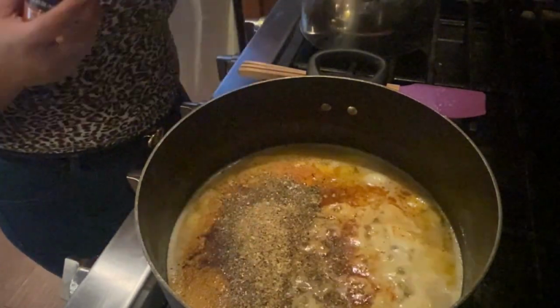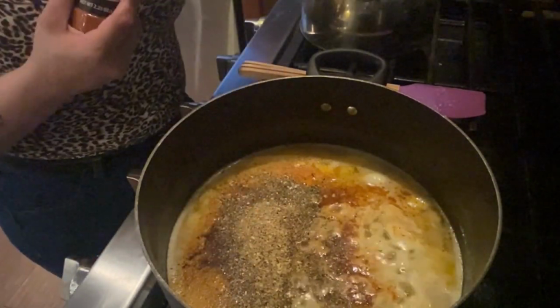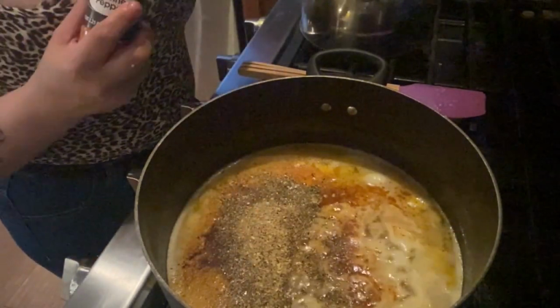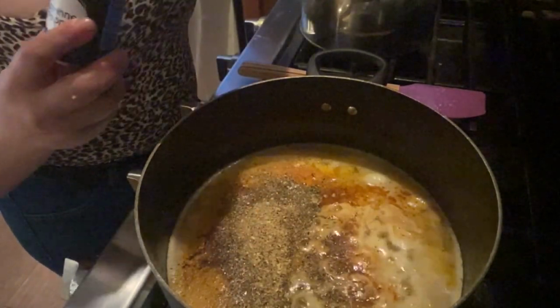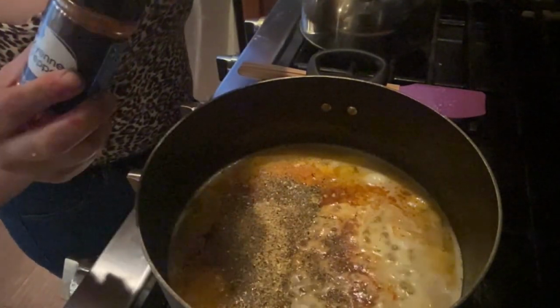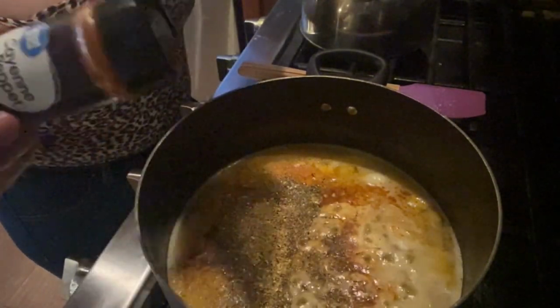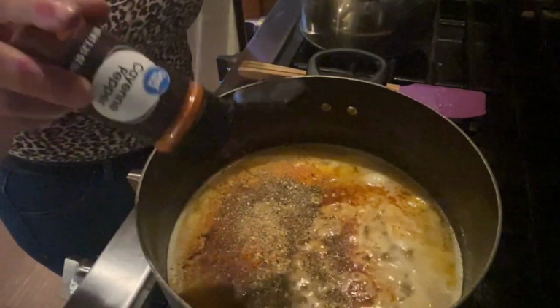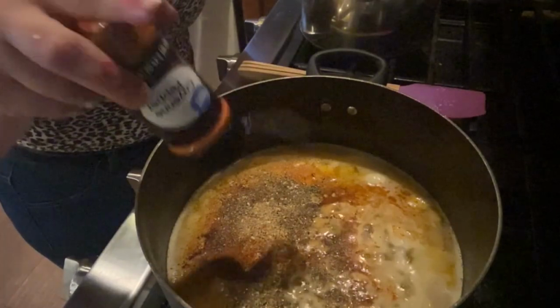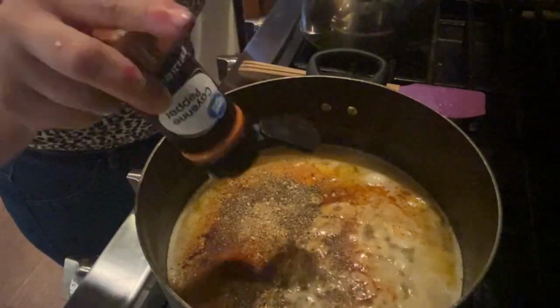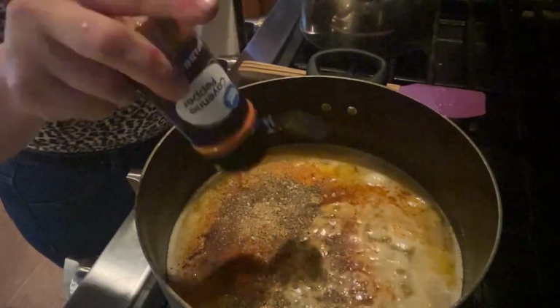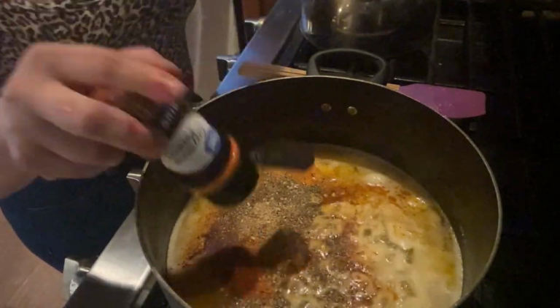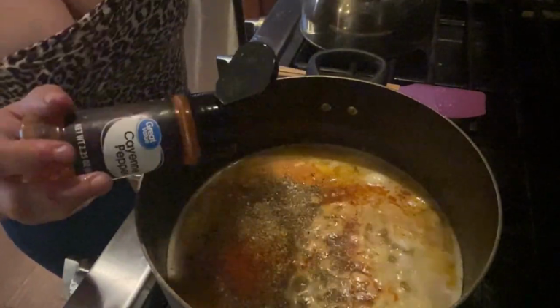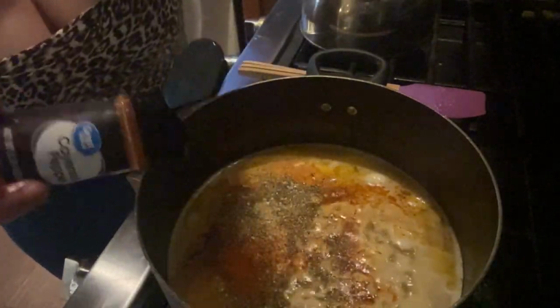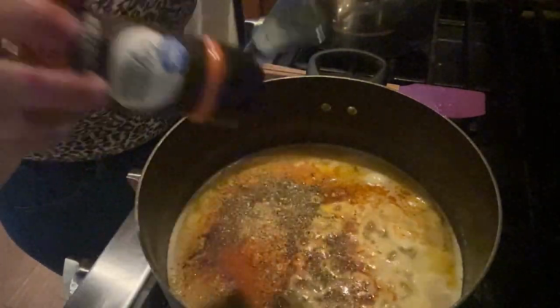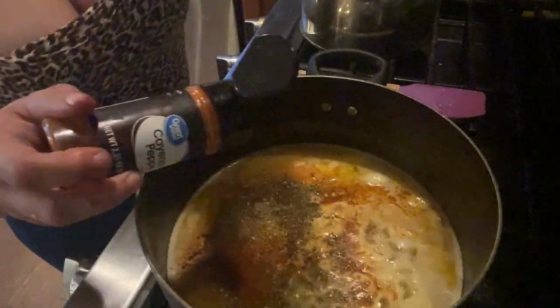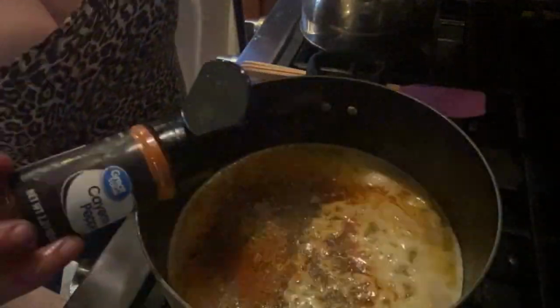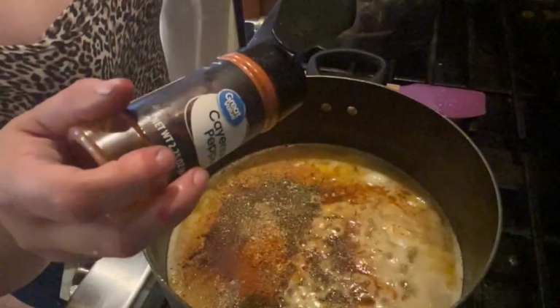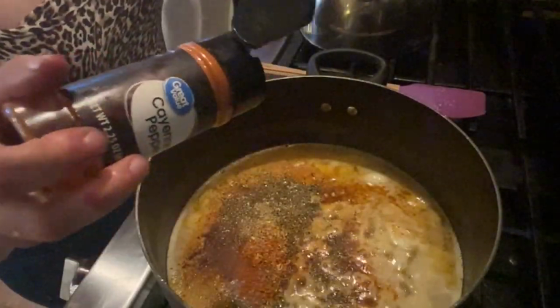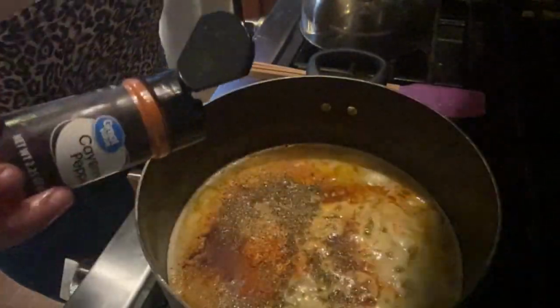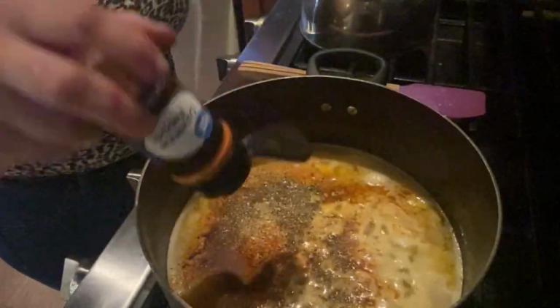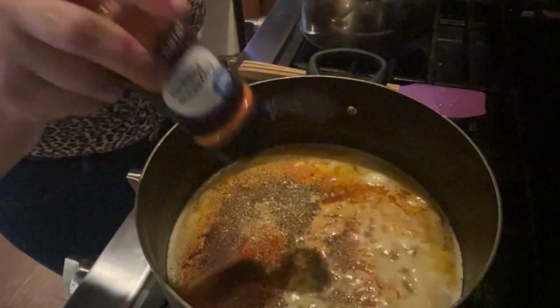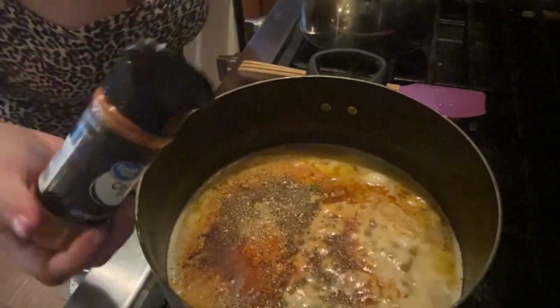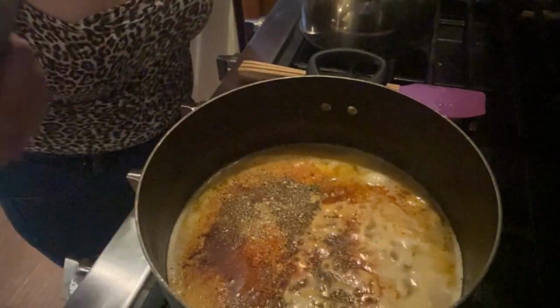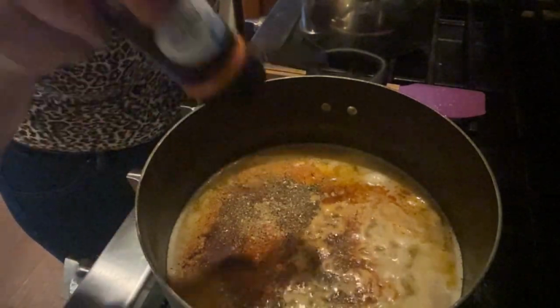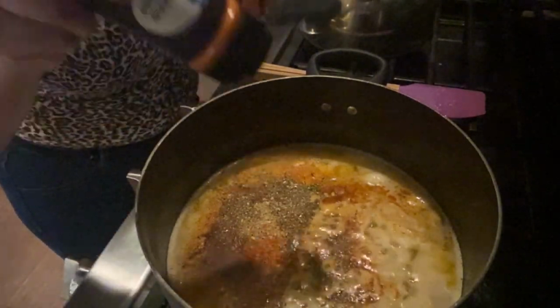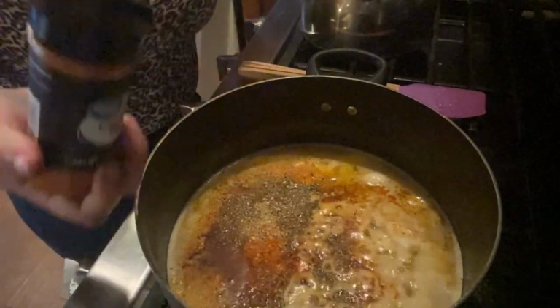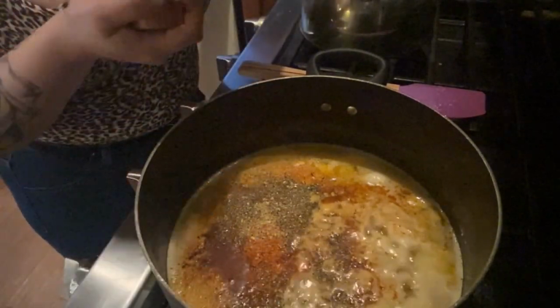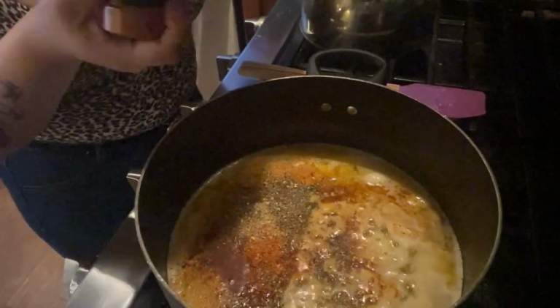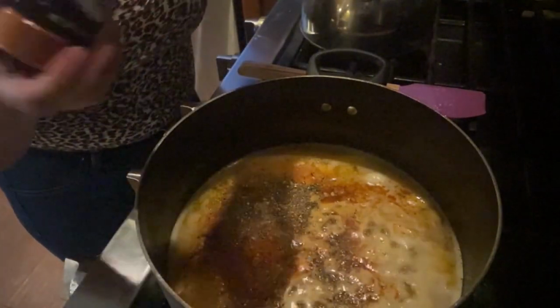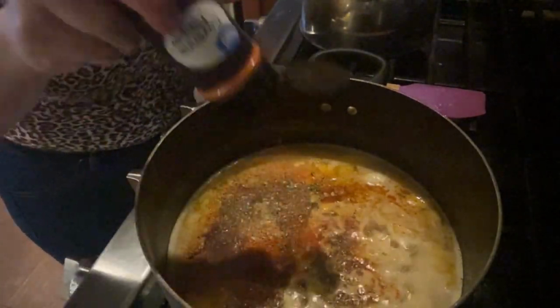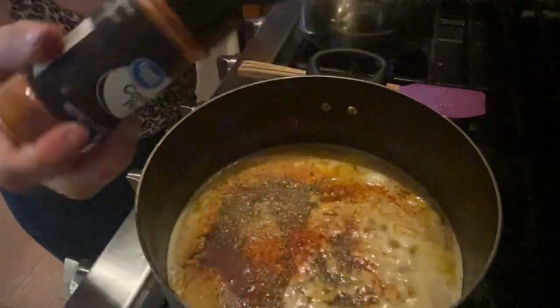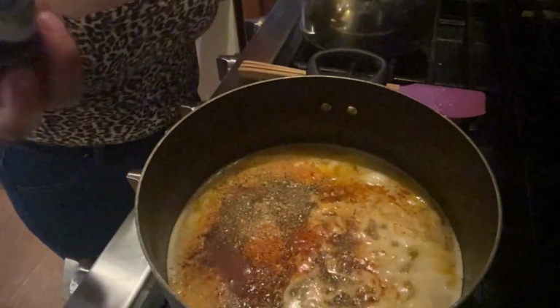Cayenne pepper — I don't even need too much, this stuff is strong. Why isn't it giving me a lot of cayenne pepper?